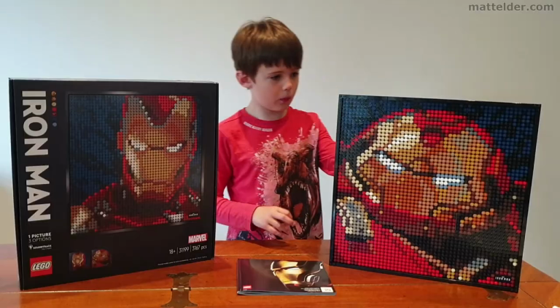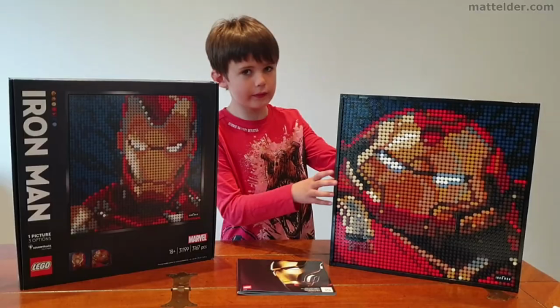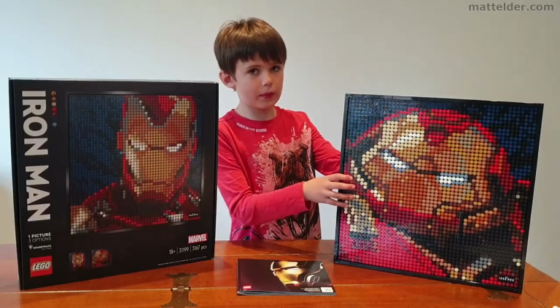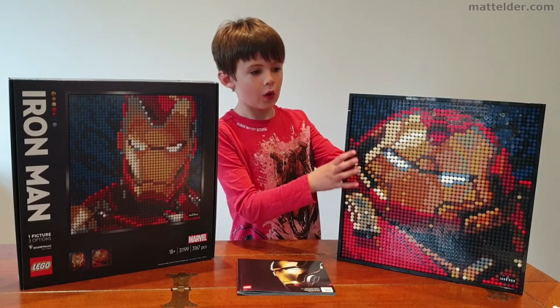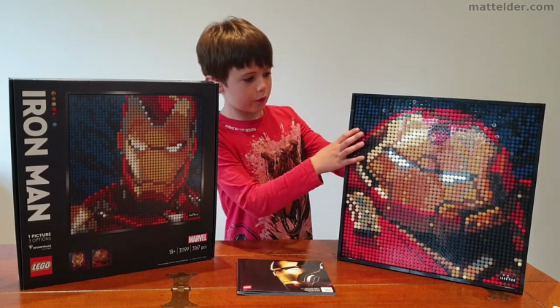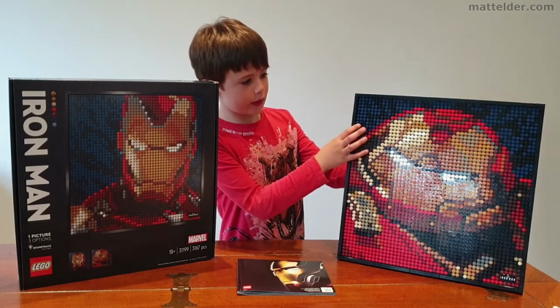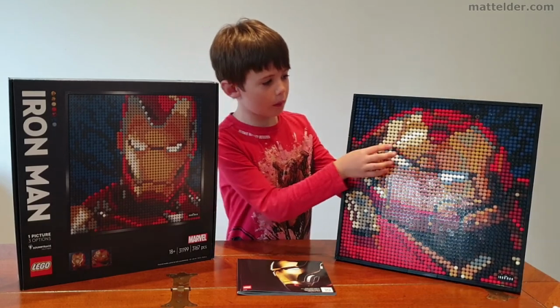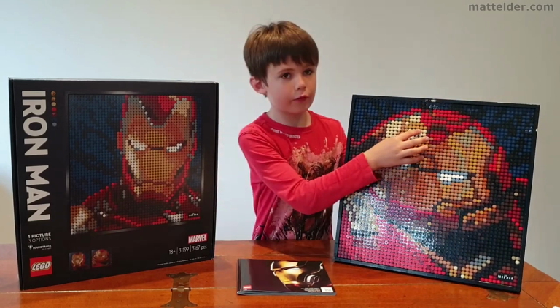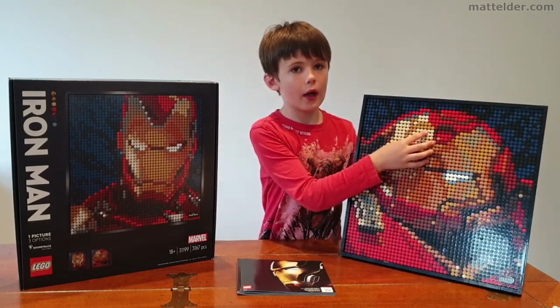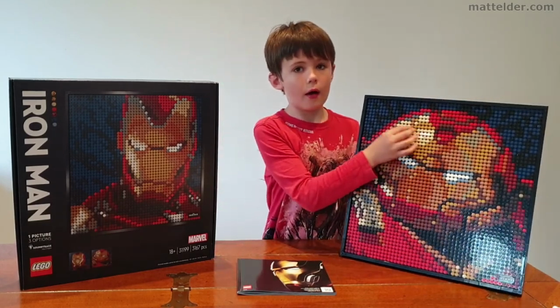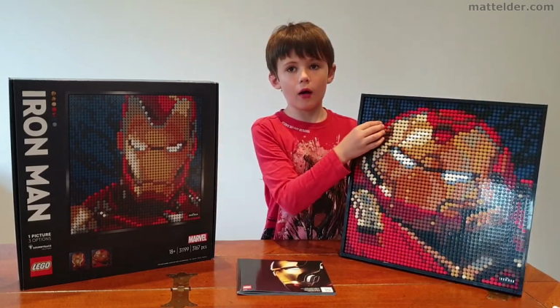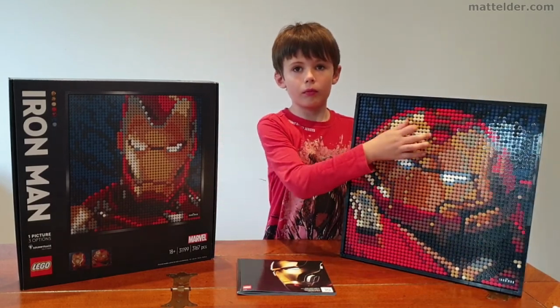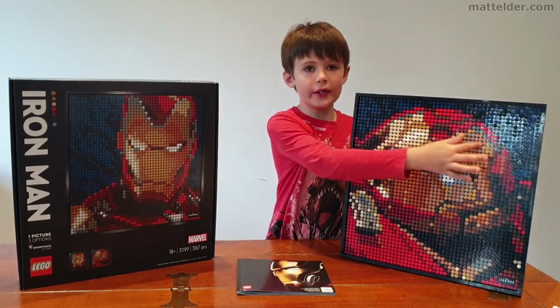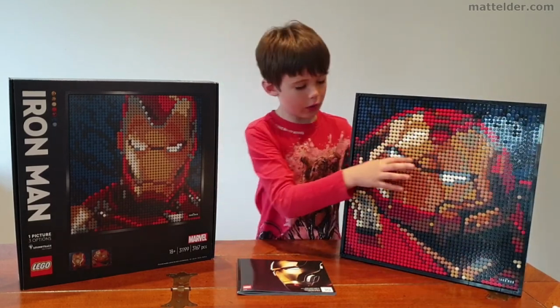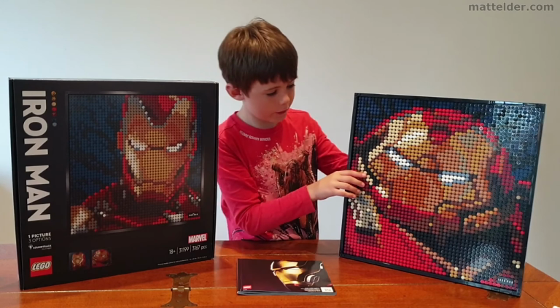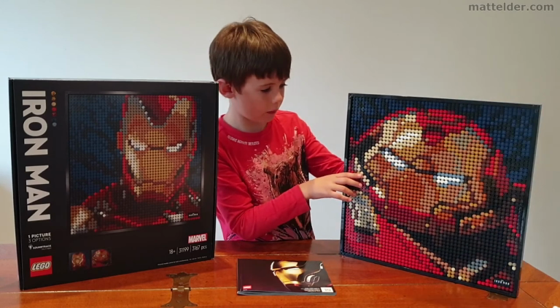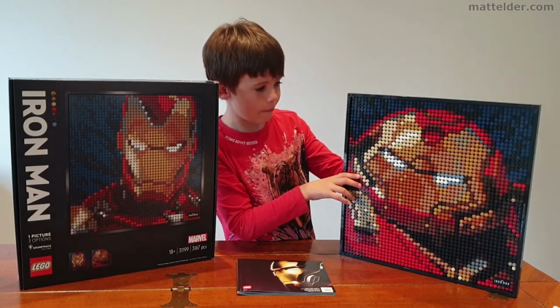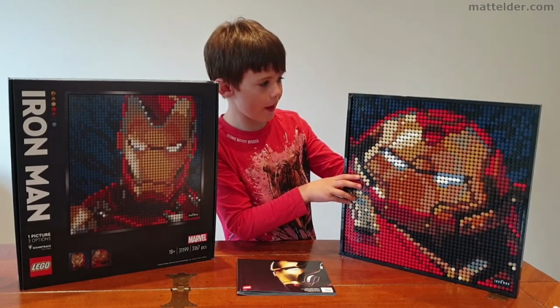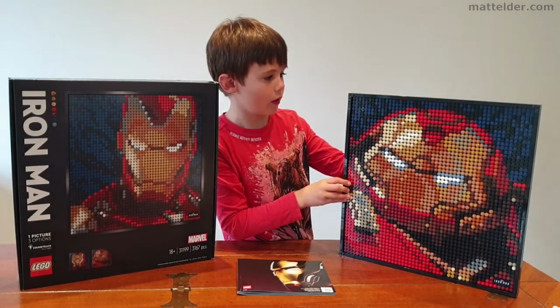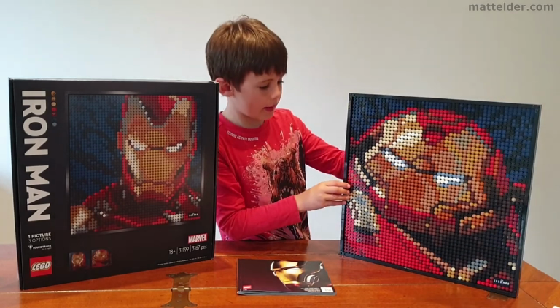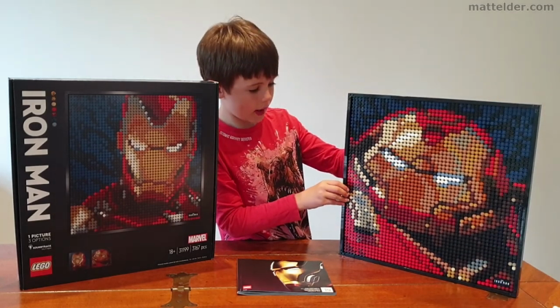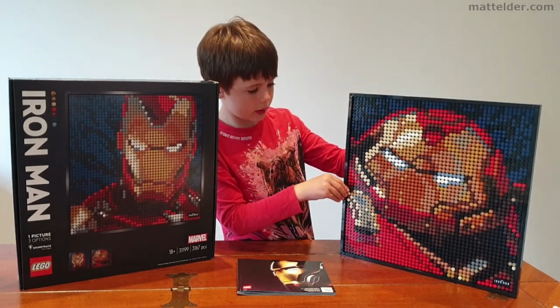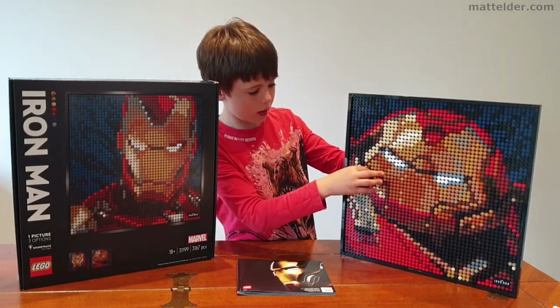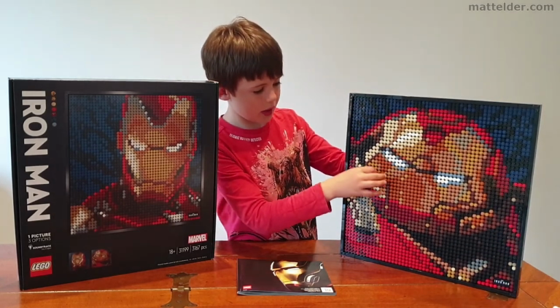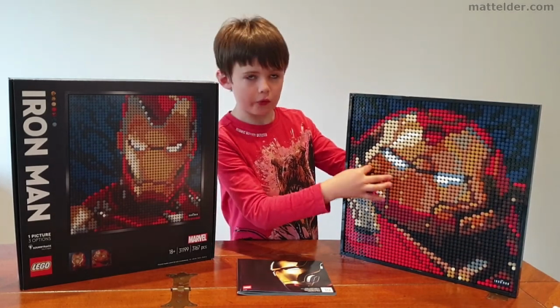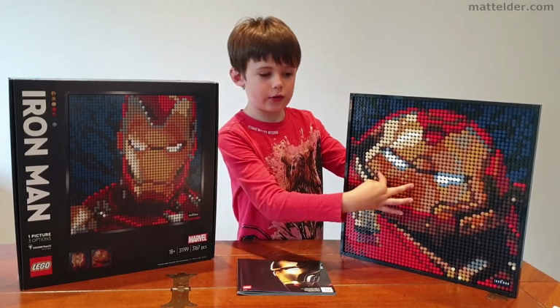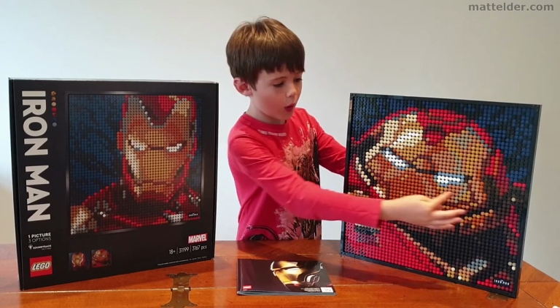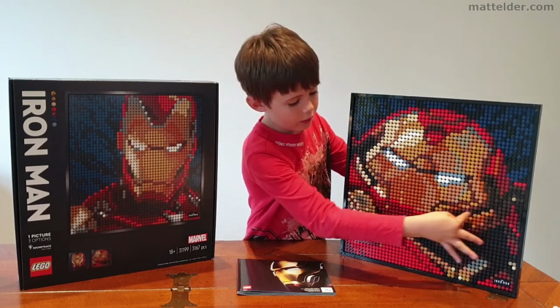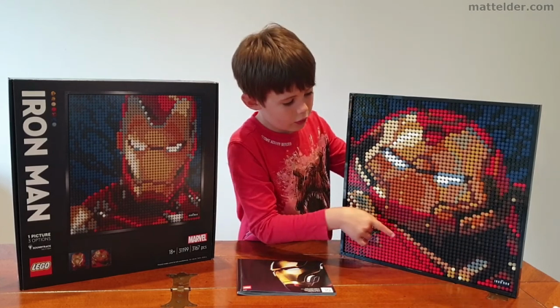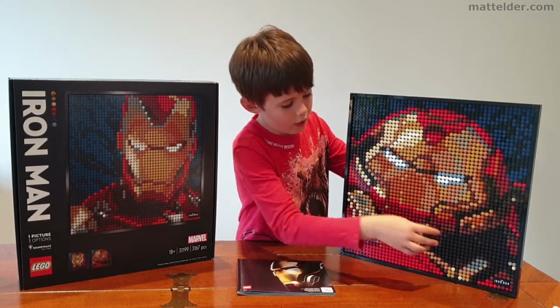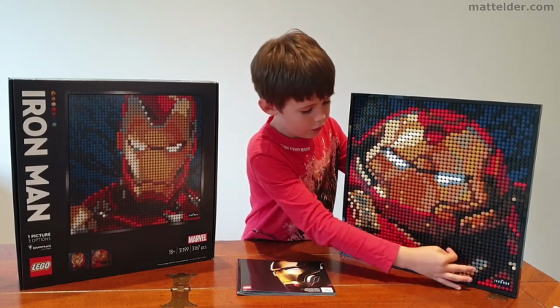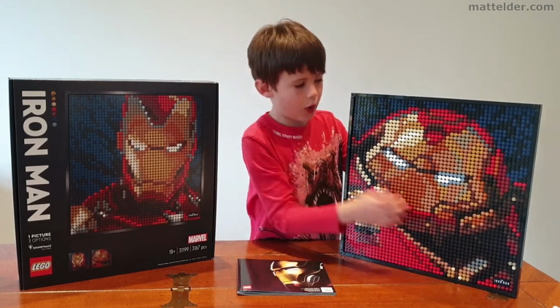What we did to build this was we did it square by square, three times to the top. Then my dad helped me, so we did two squares, two squares, and two squares.